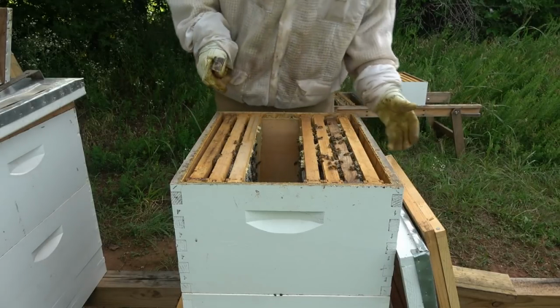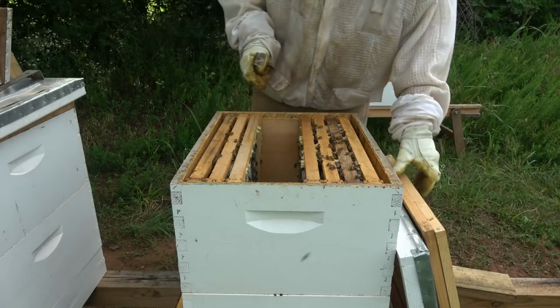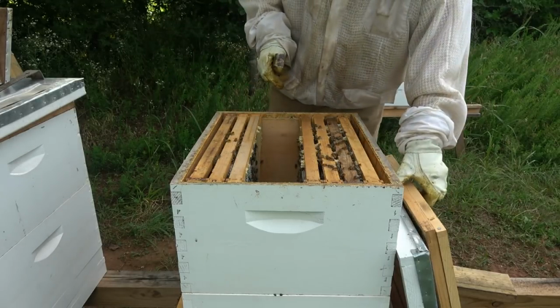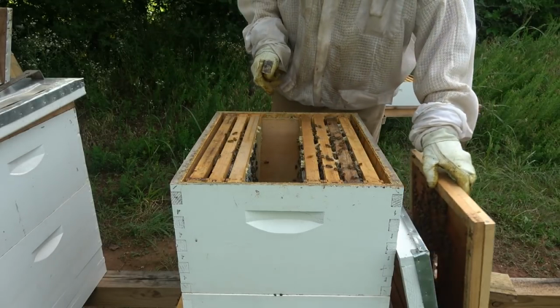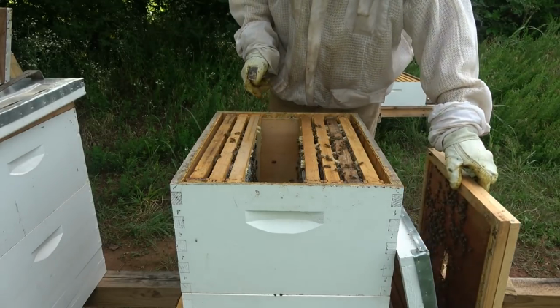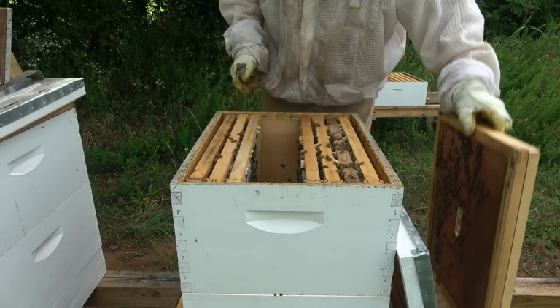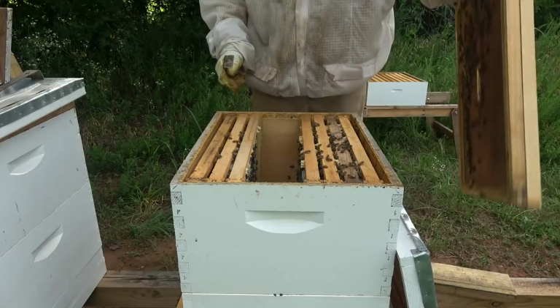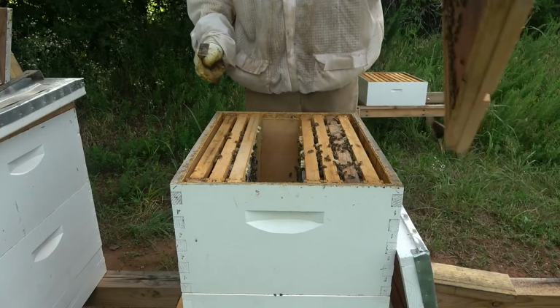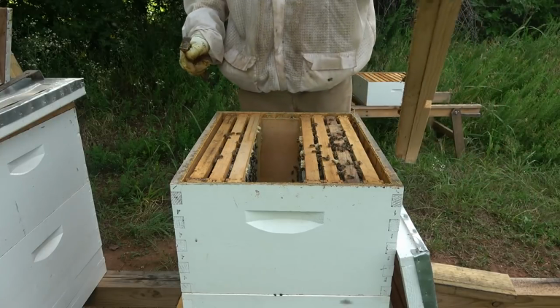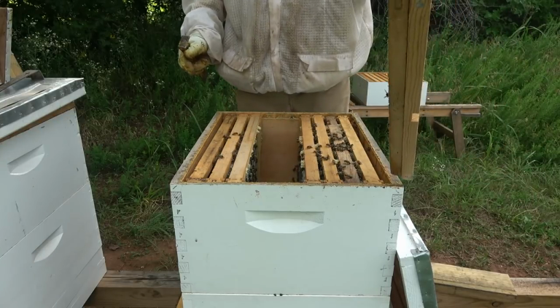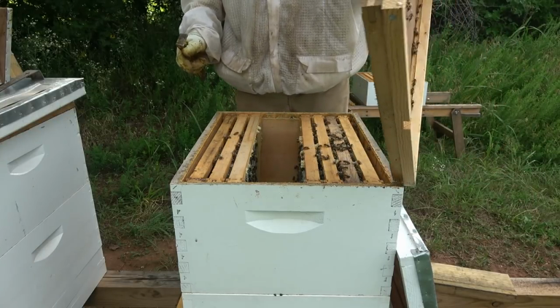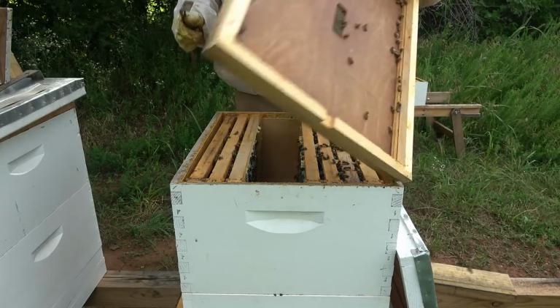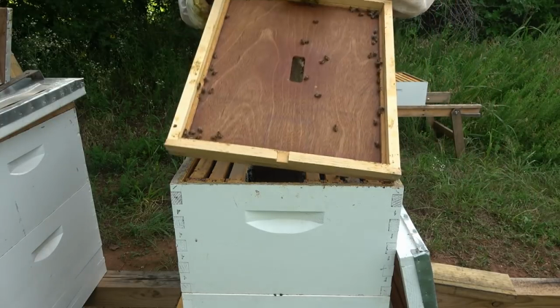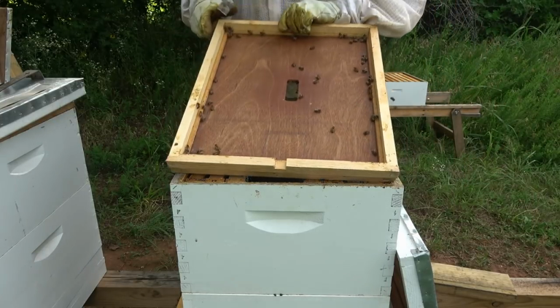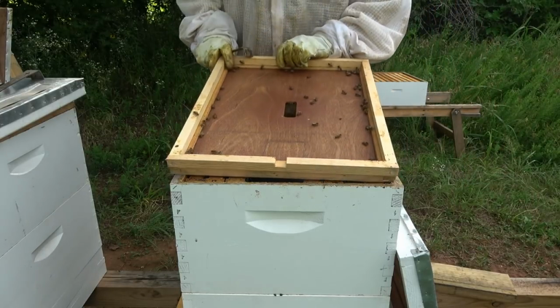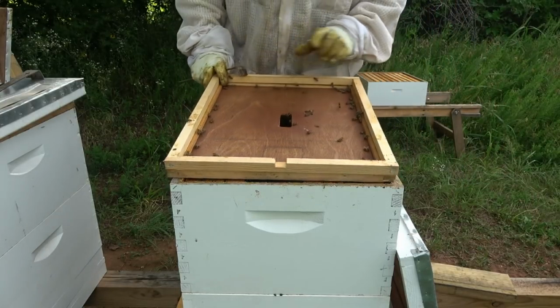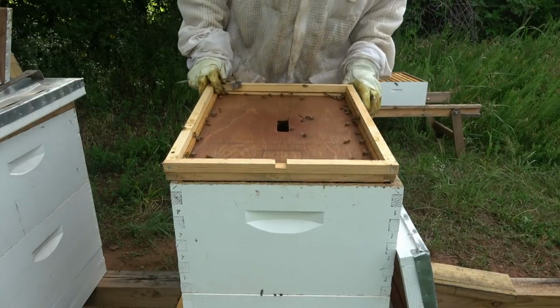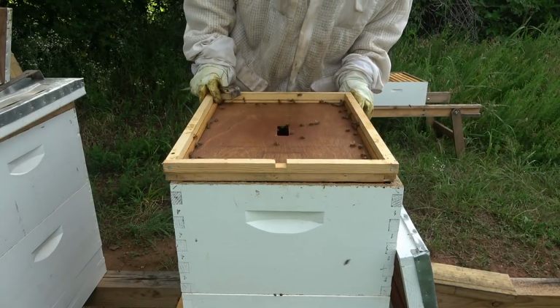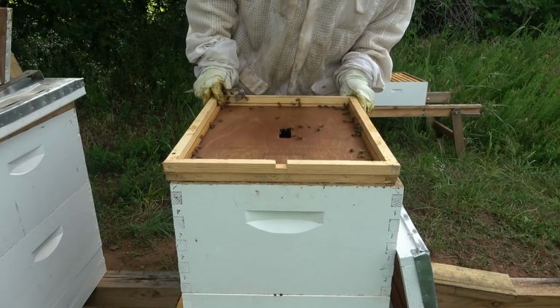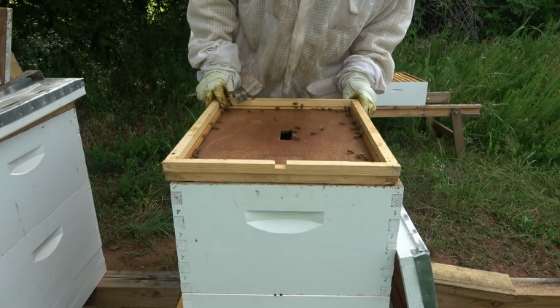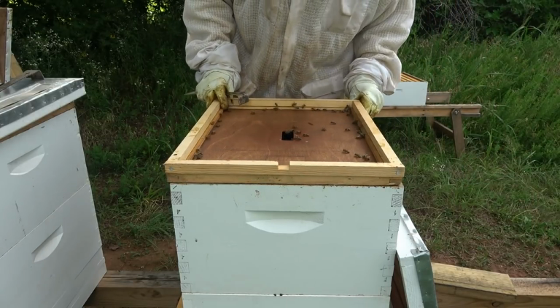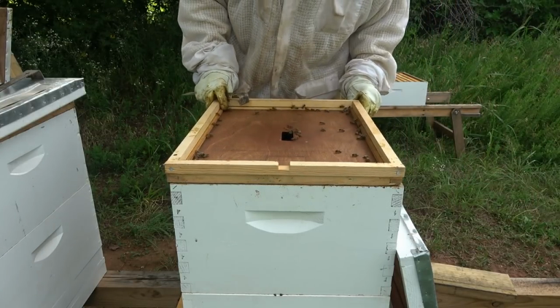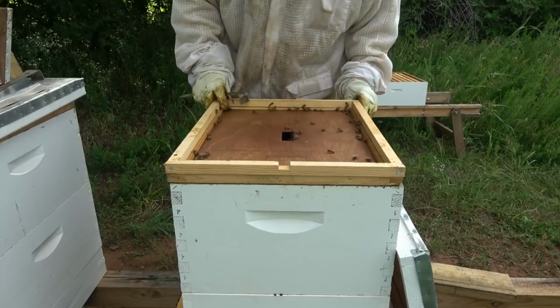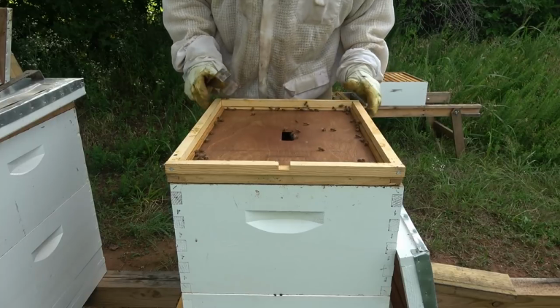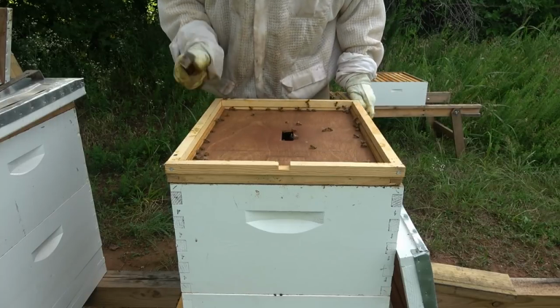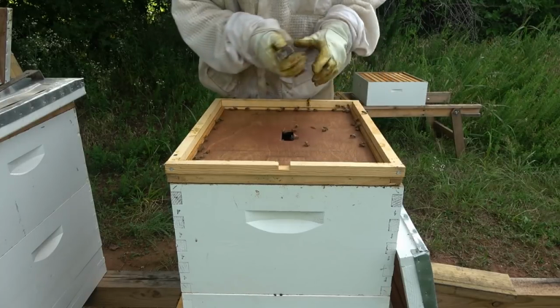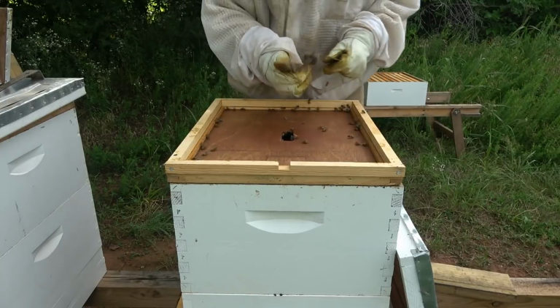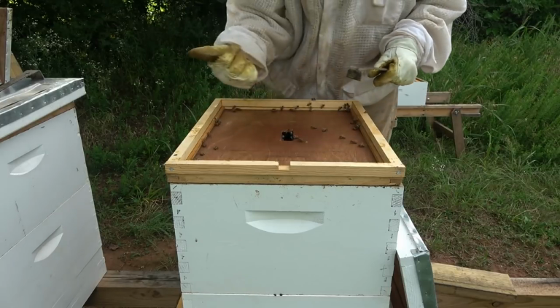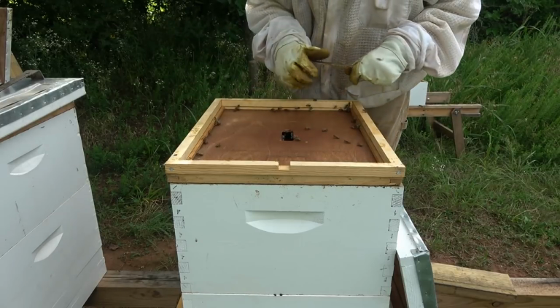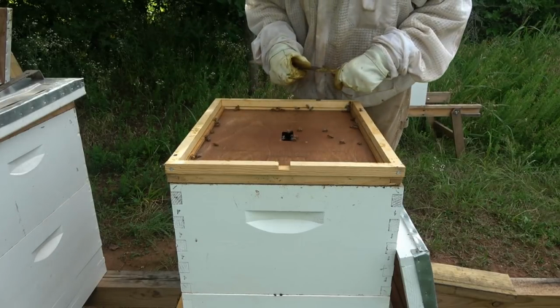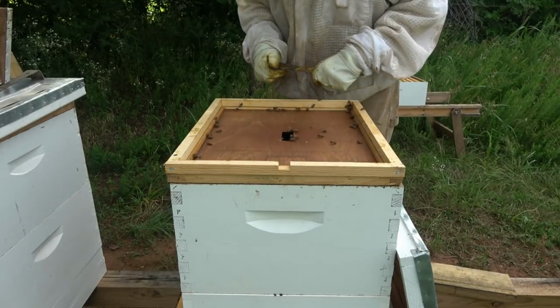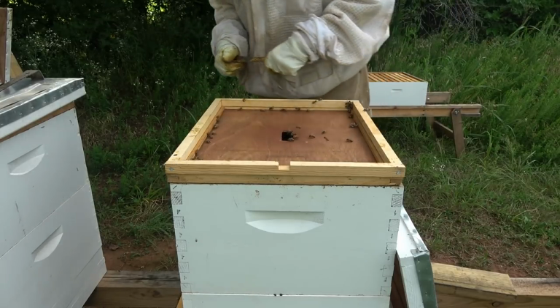Now I'm going to go over to another hive and find some drawn-out frames that are empty and put them right here. I'm going to put this inner cover on here just for now to hold it, just so it's not exposed. Now let's go over there and see what we can find on these other hives.